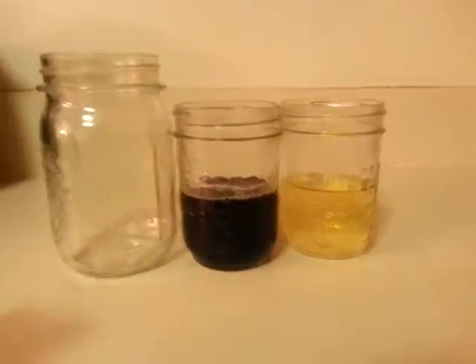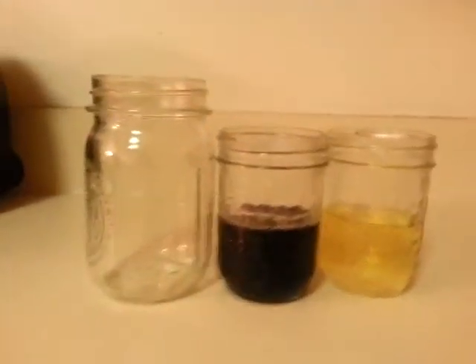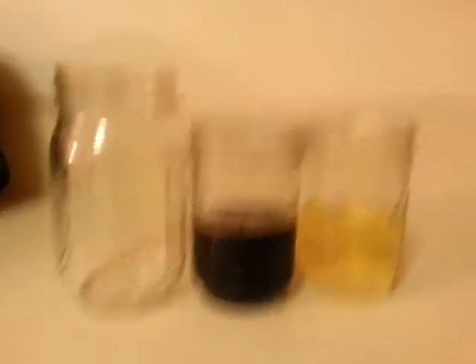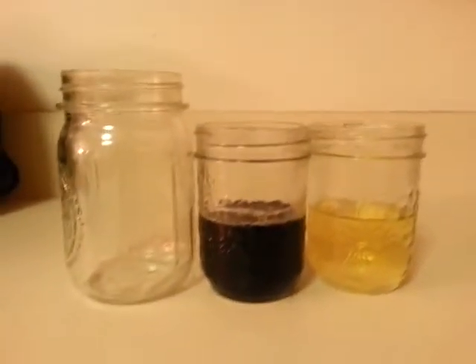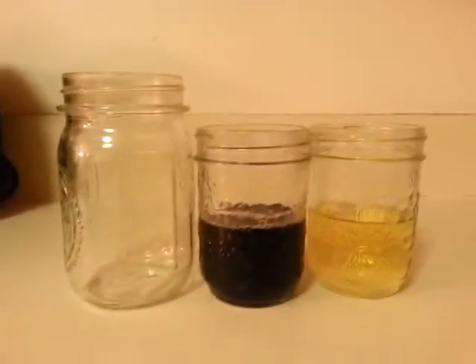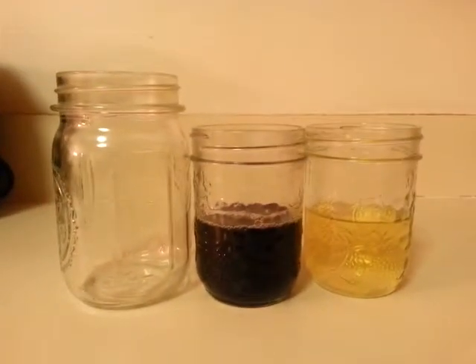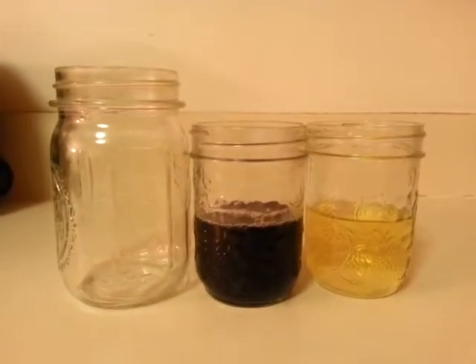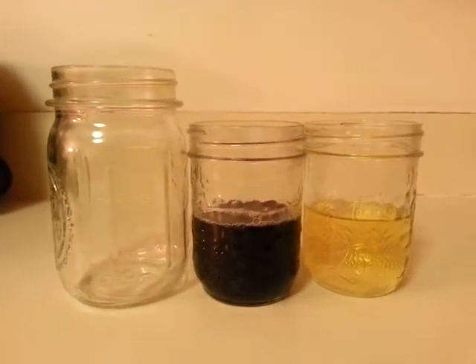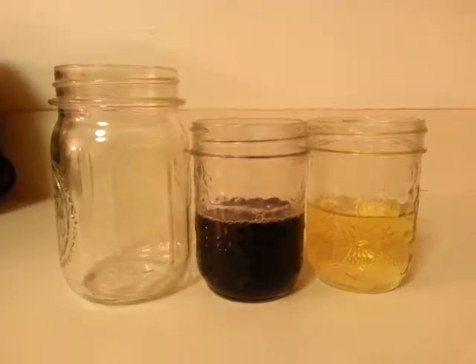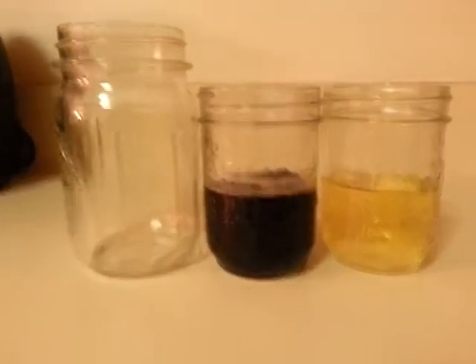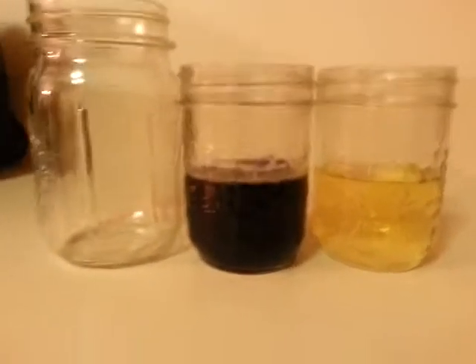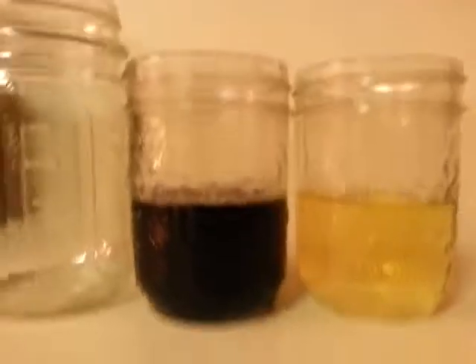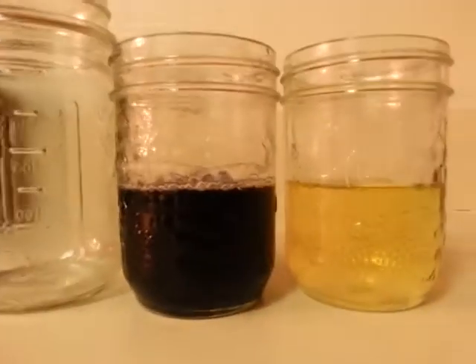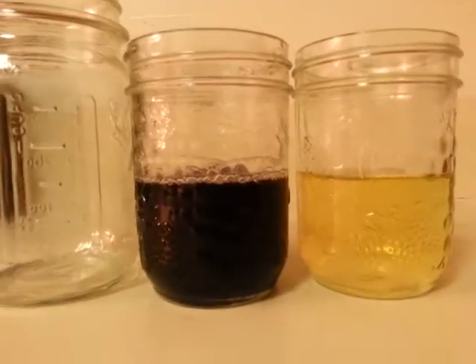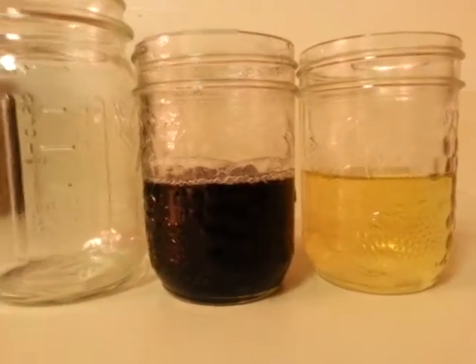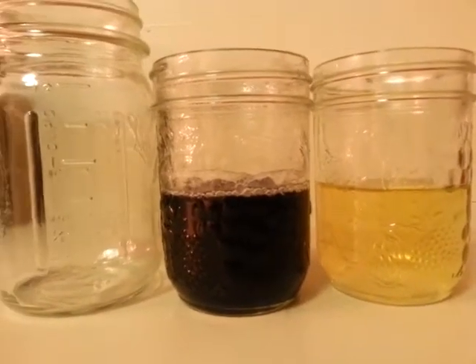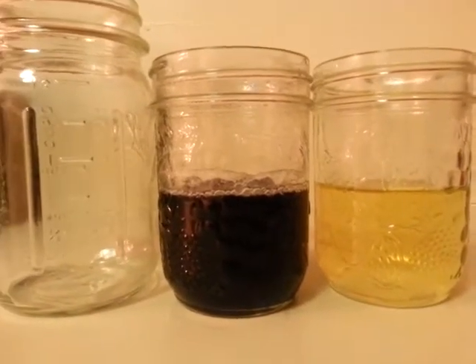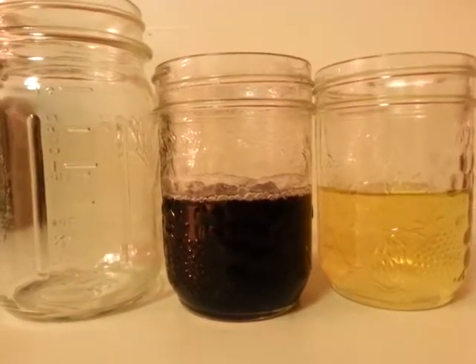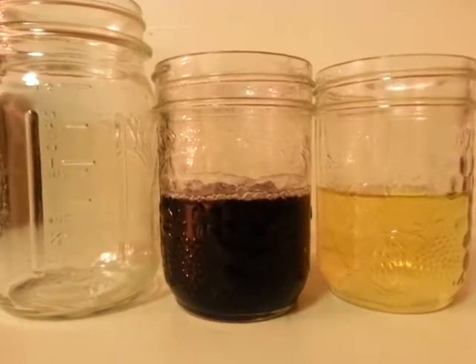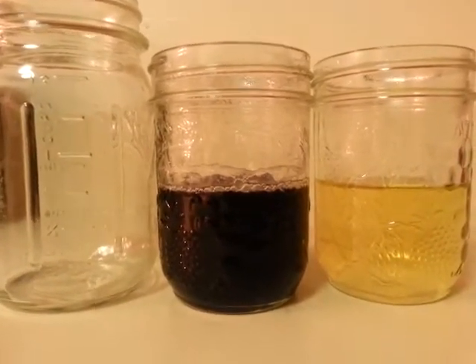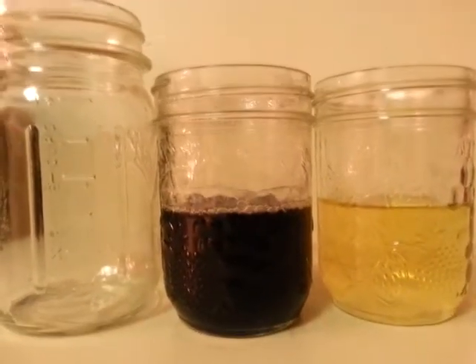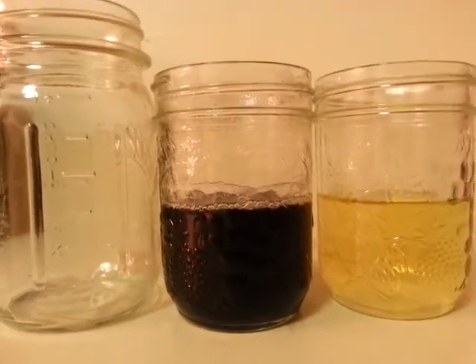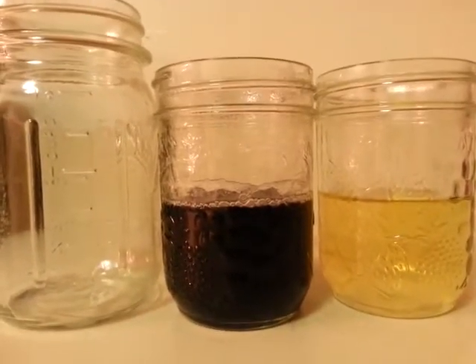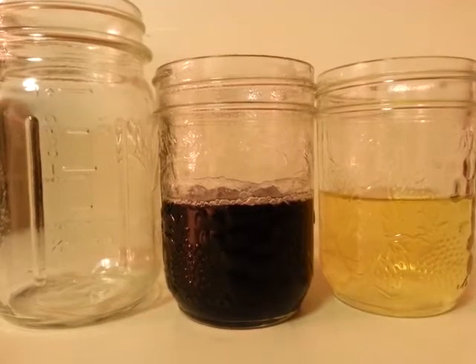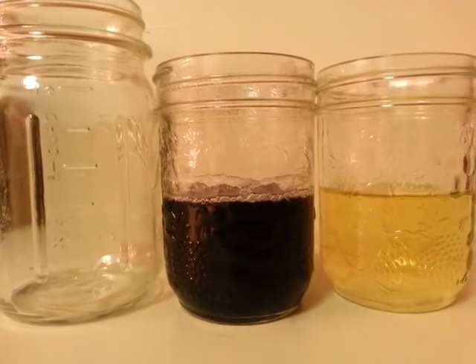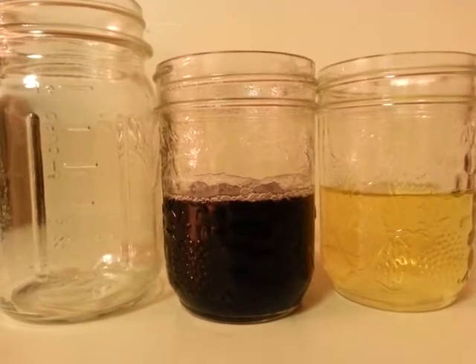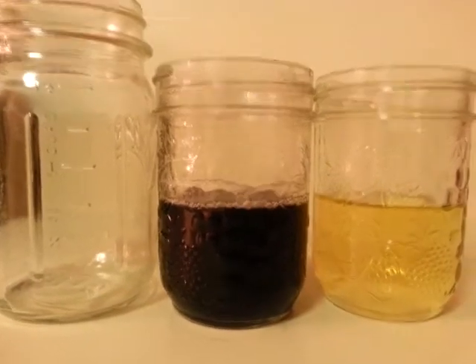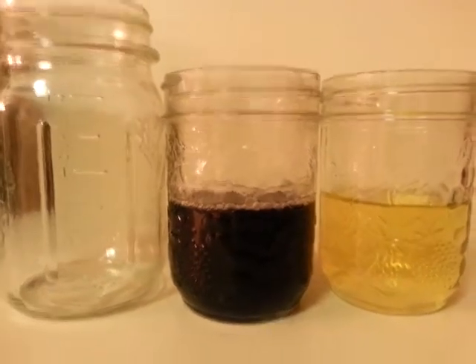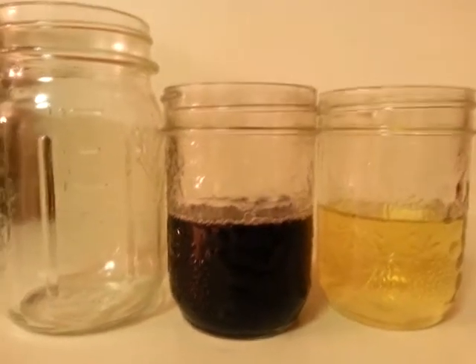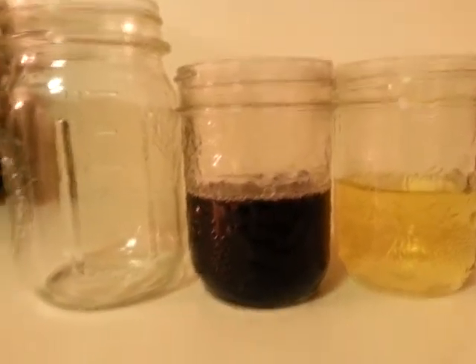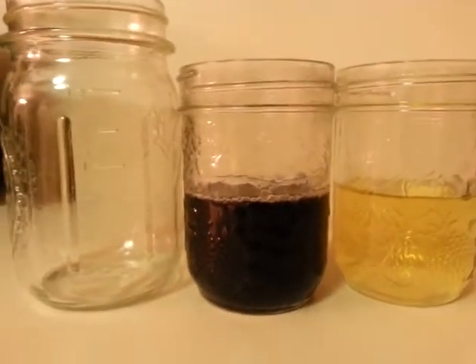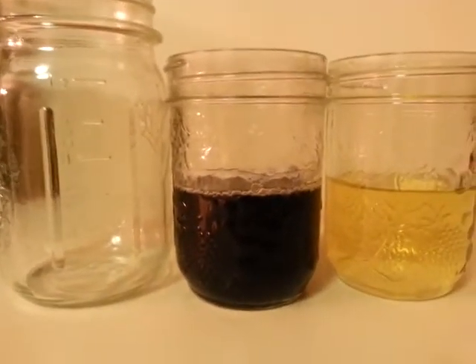I'm going to do the red cabbage gender test. I have equal parts of urine — gross — and cabbage water or cabbage broth, and I let it boil for 10 minutes.